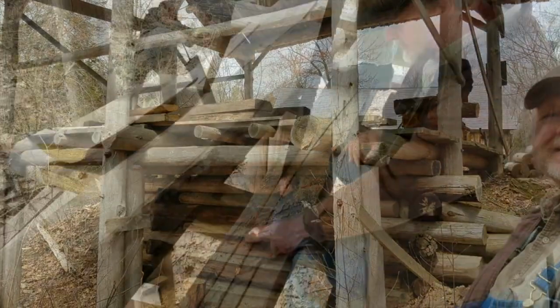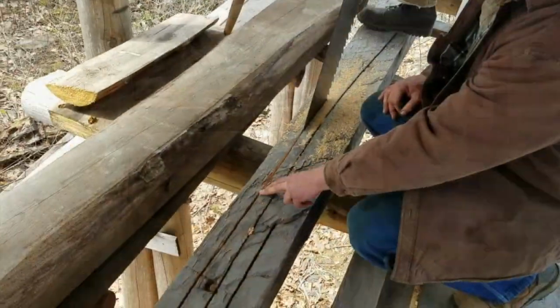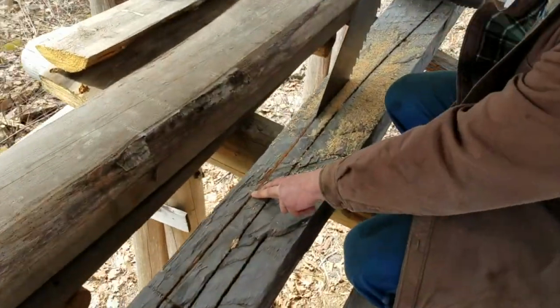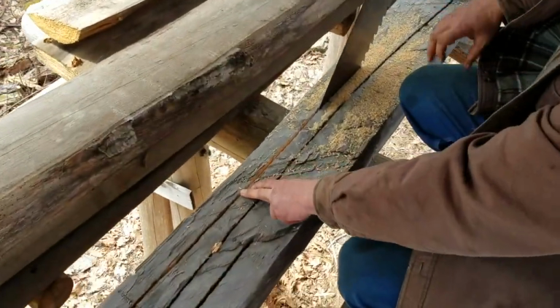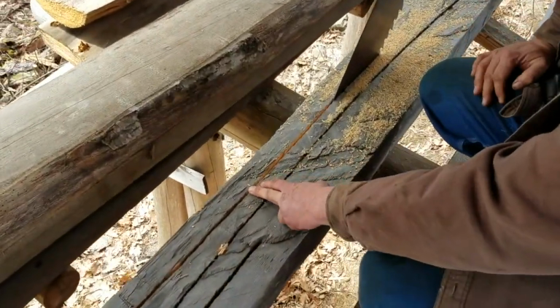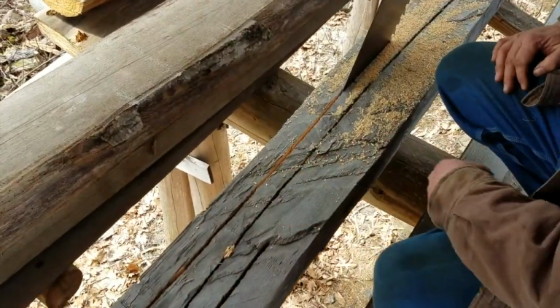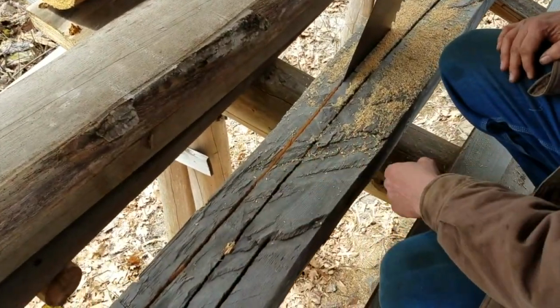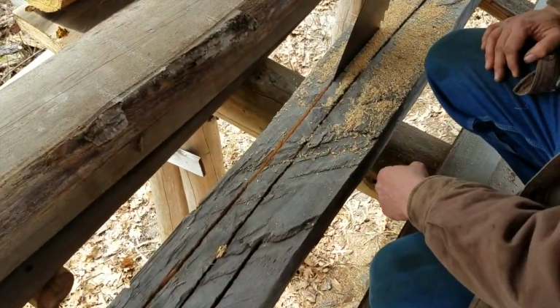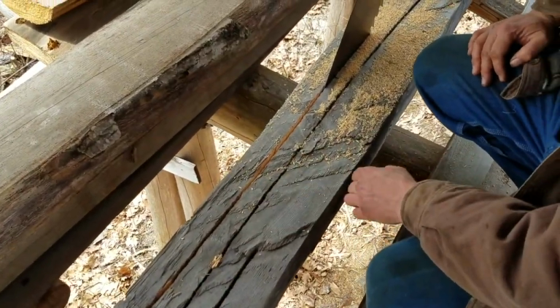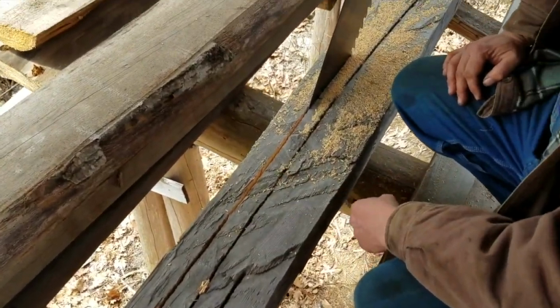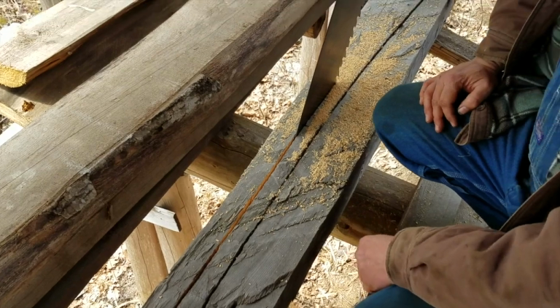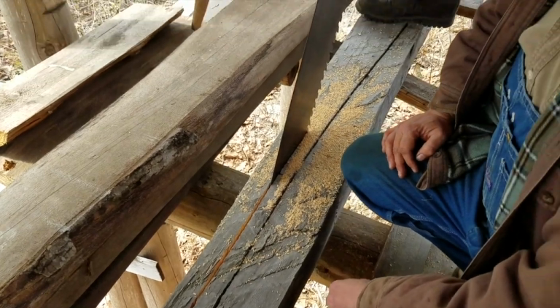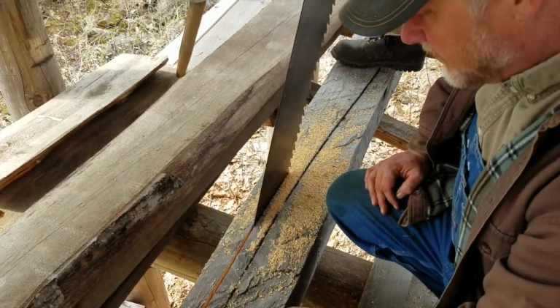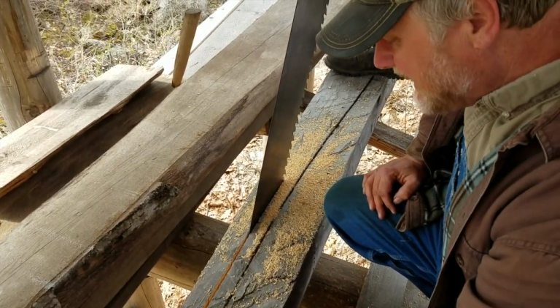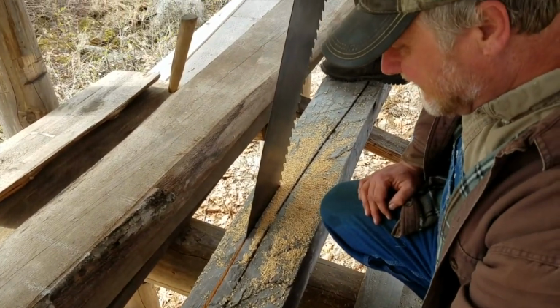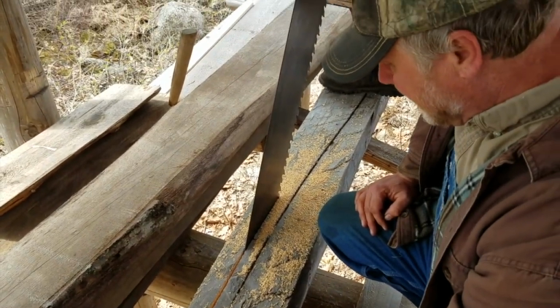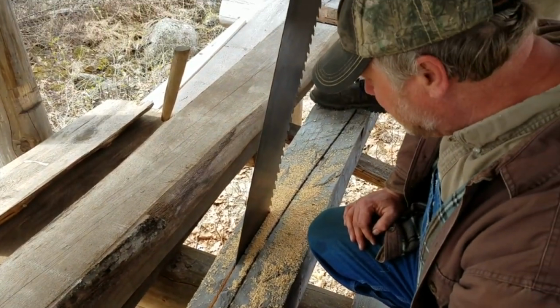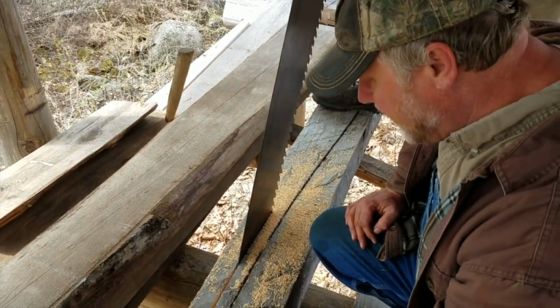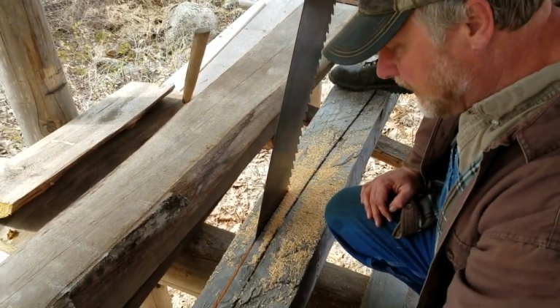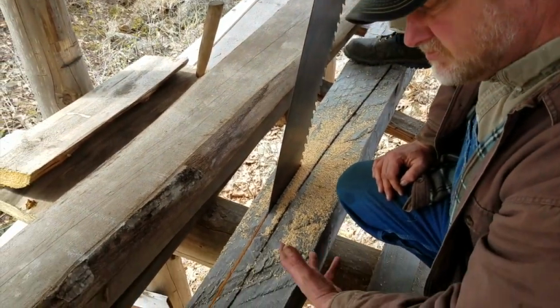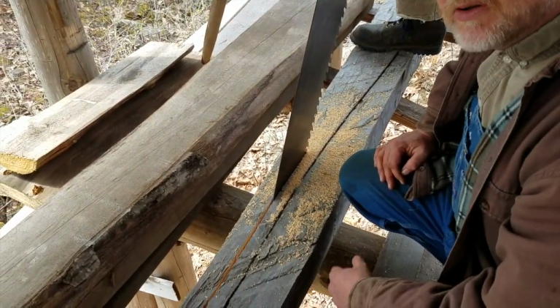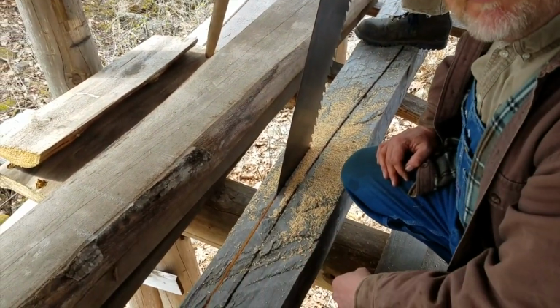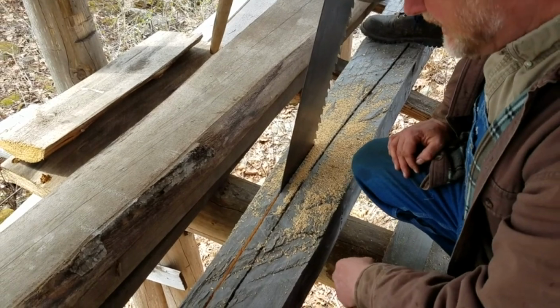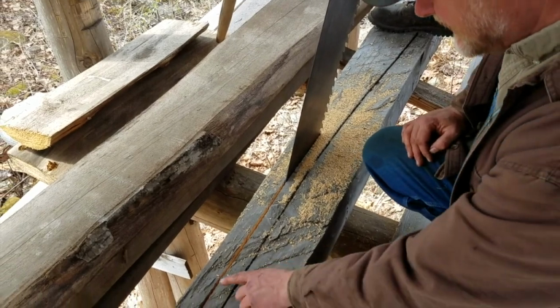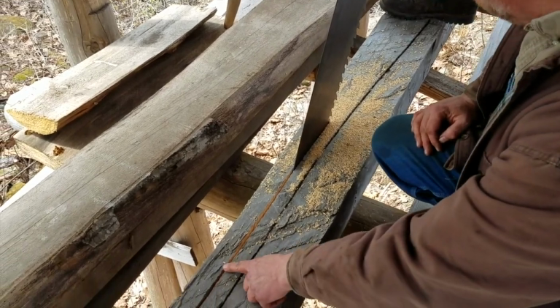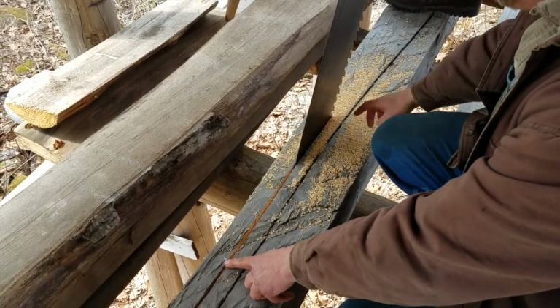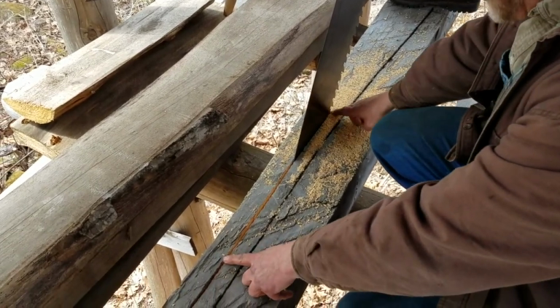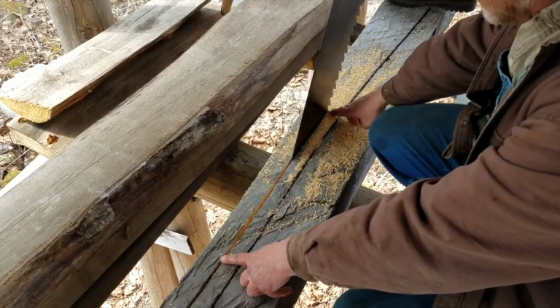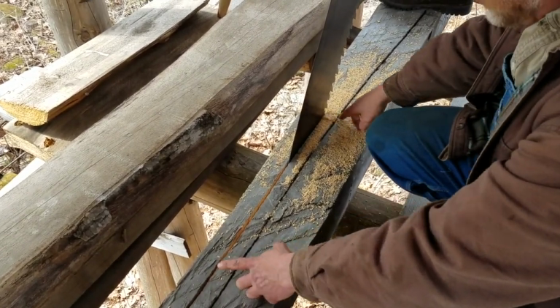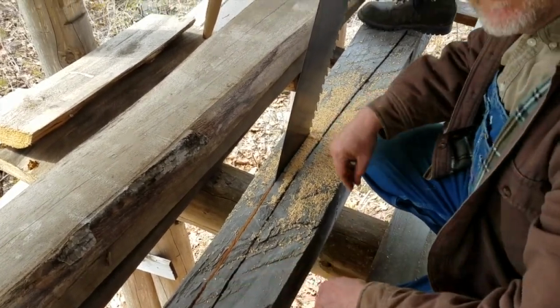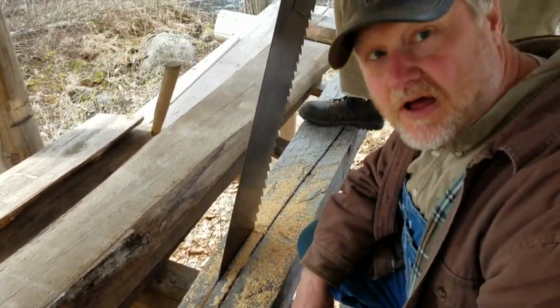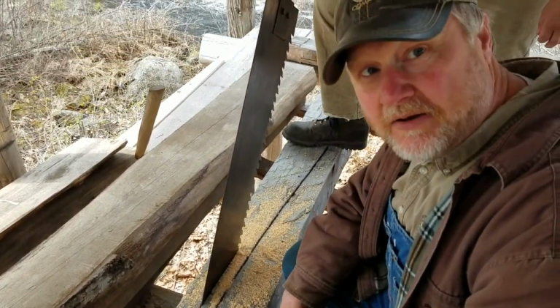These muscle-bound guys who volunteered to do this for us have been sawing for probably 3 to 4 minutes and they managed to cut about 2 feet, which is not bad at all.